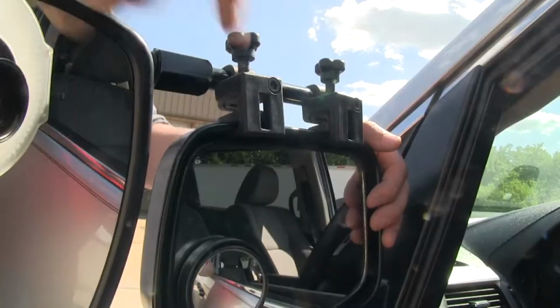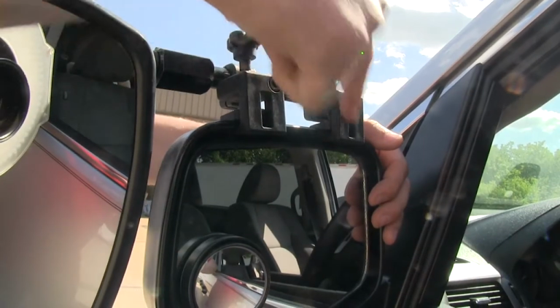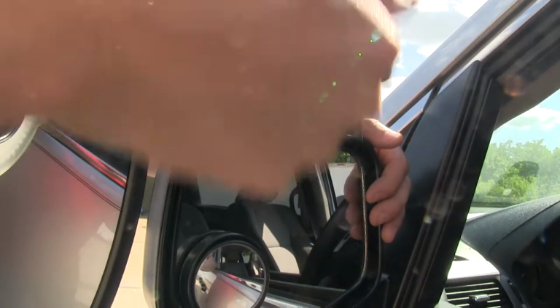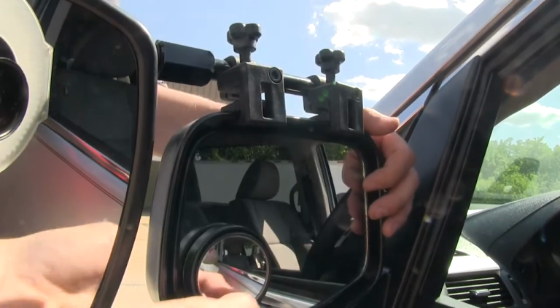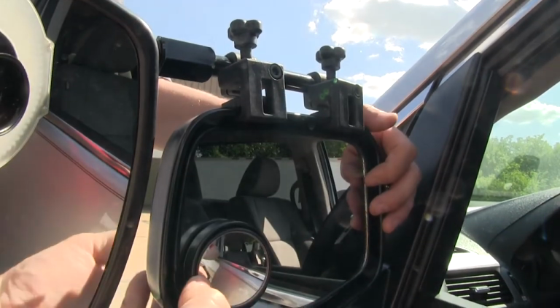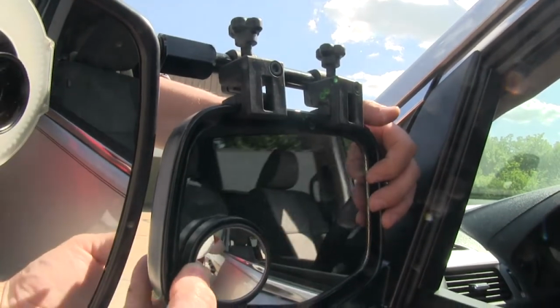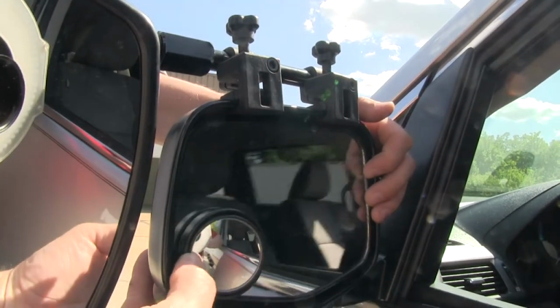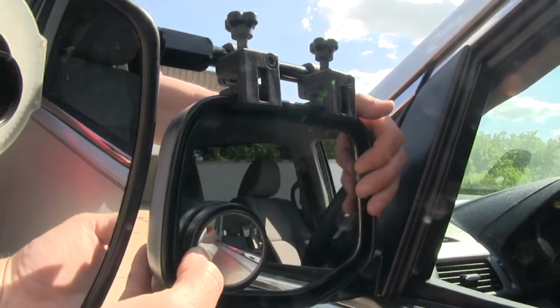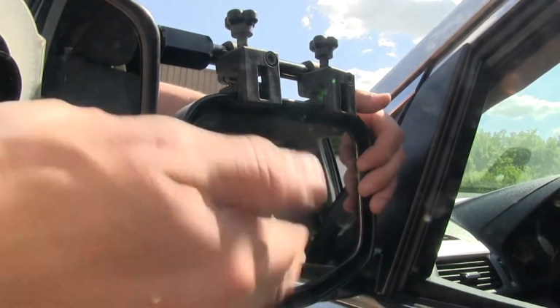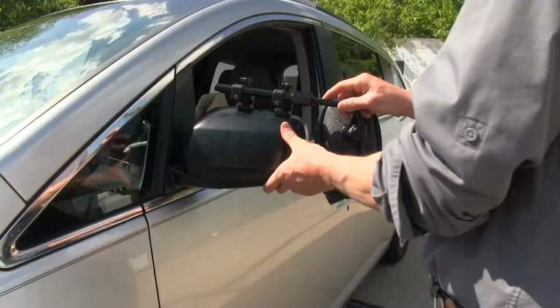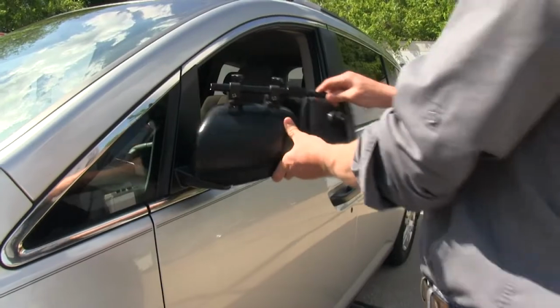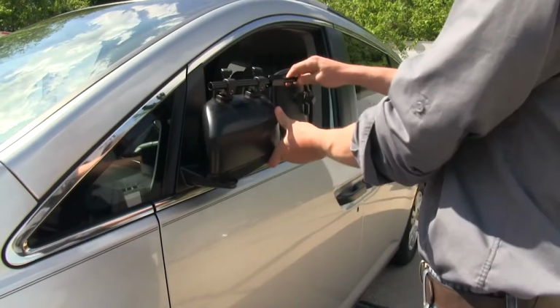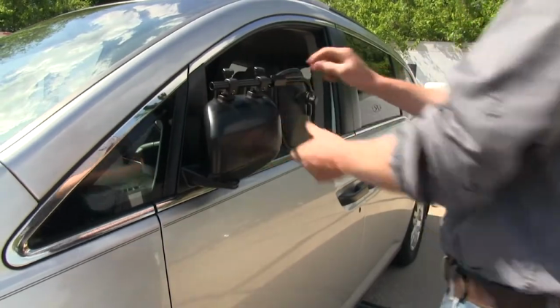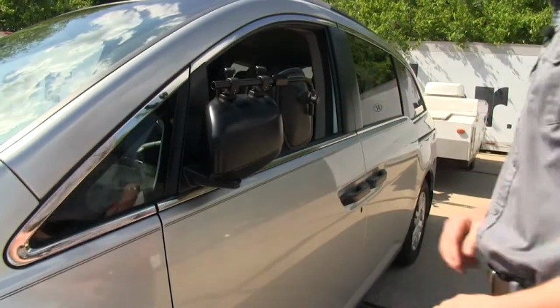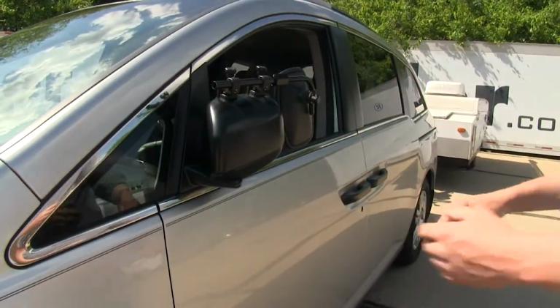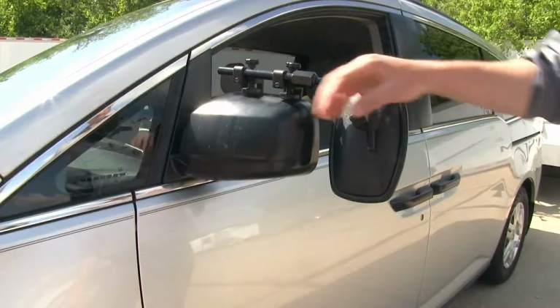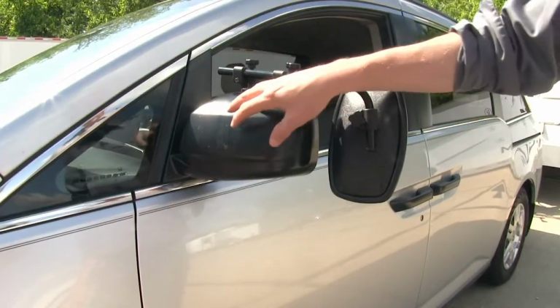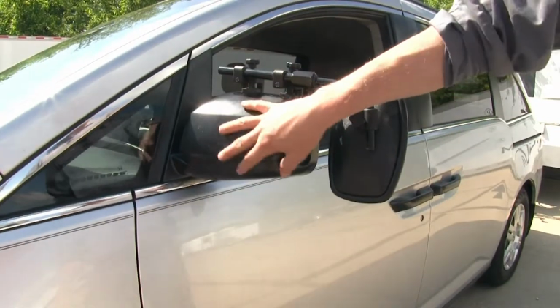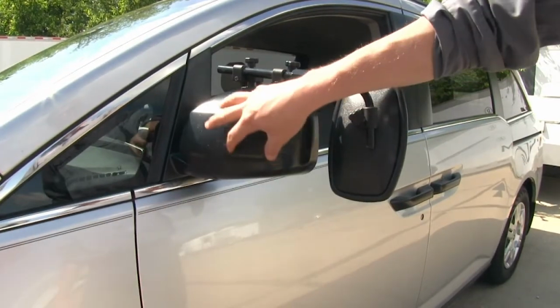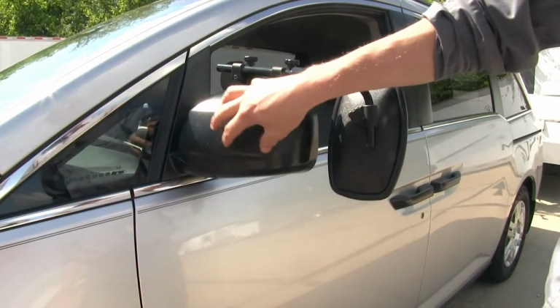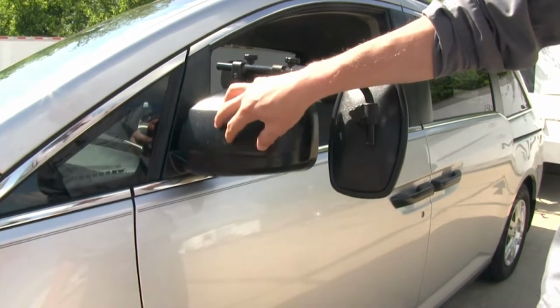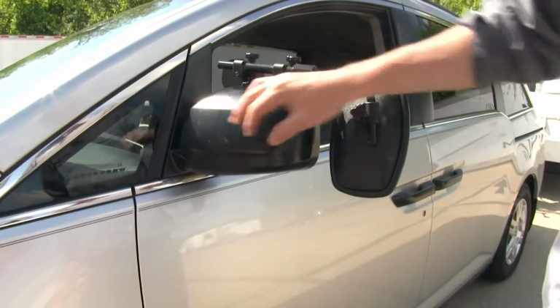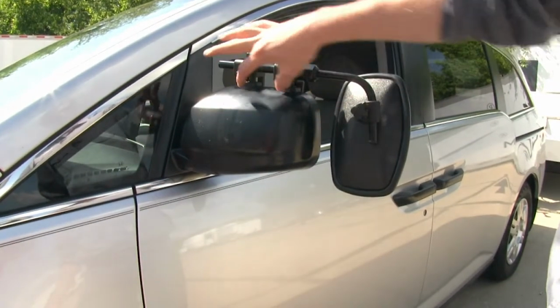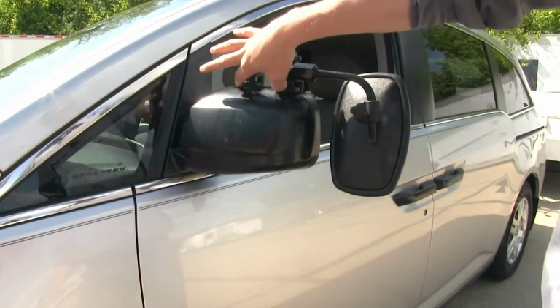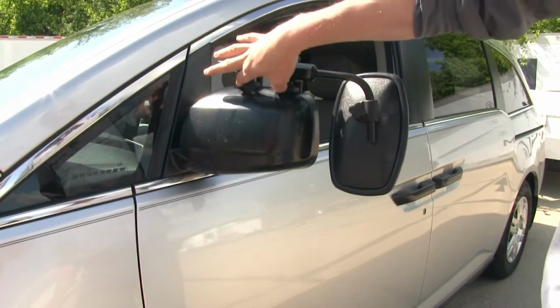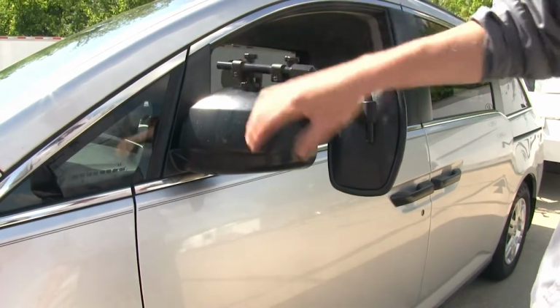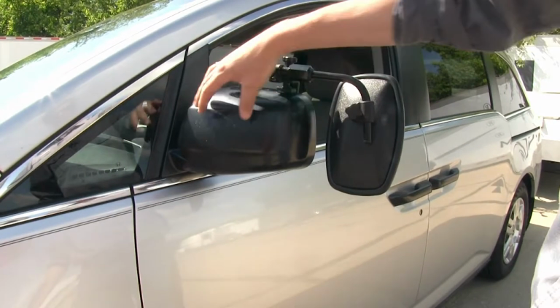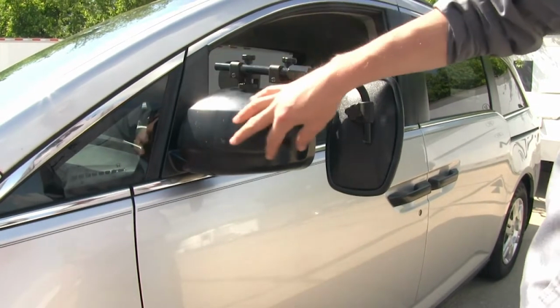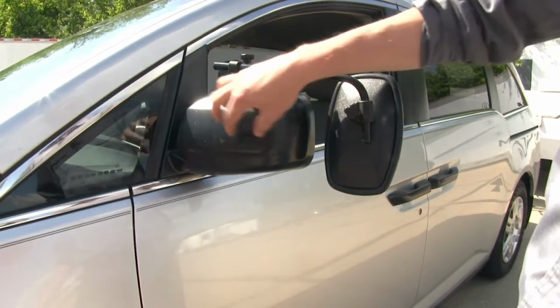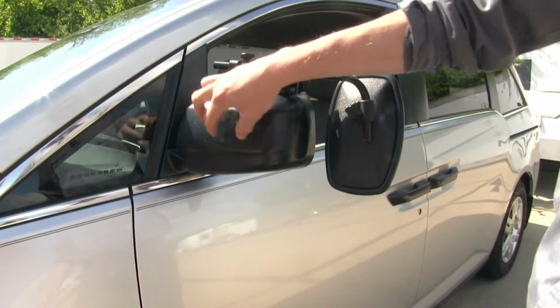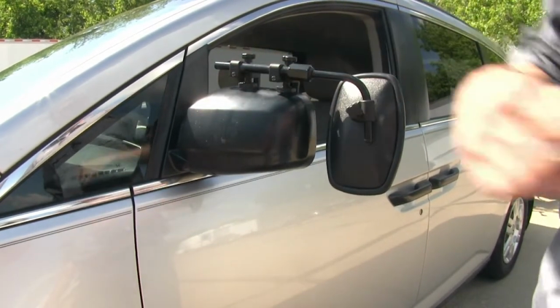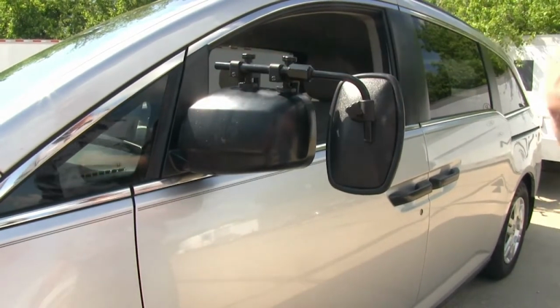Our two clamps are not going to interfere with the operation of our mirror, and we can even still fold it in. On the back side, it doesn't use any straps to hold it in place — just the two clamps on the top — so we don't have to worry about any wear and tear on the back side of our mirror.